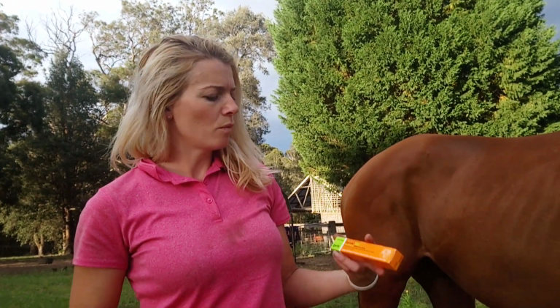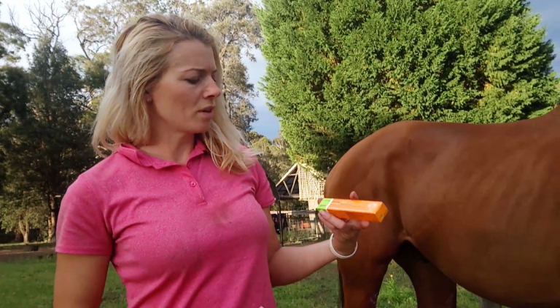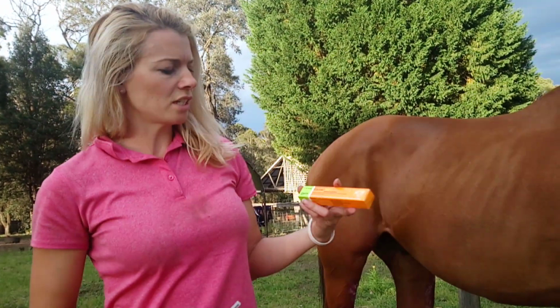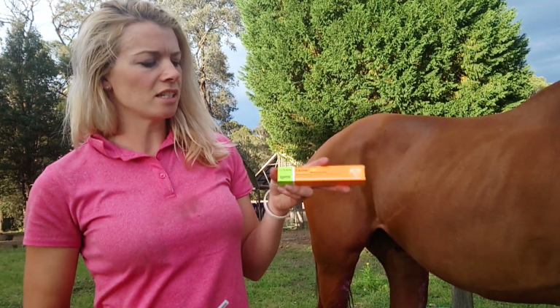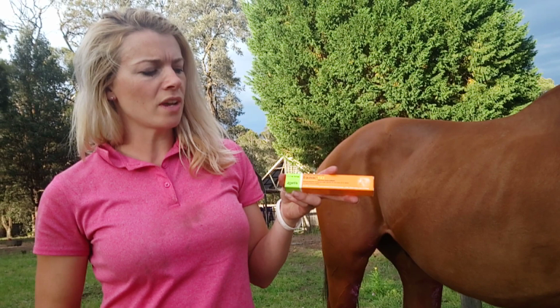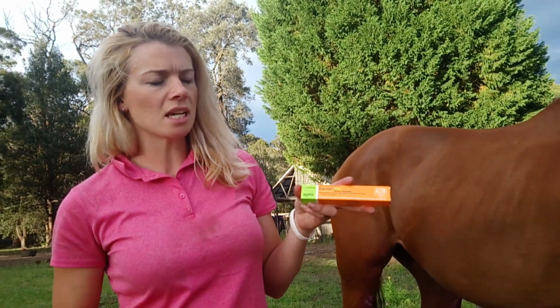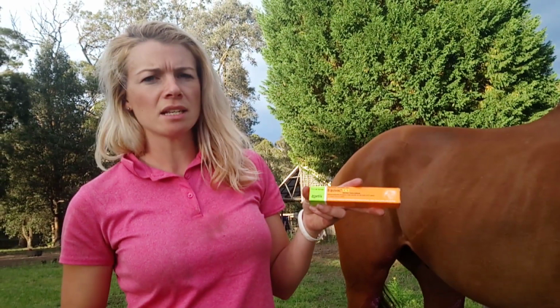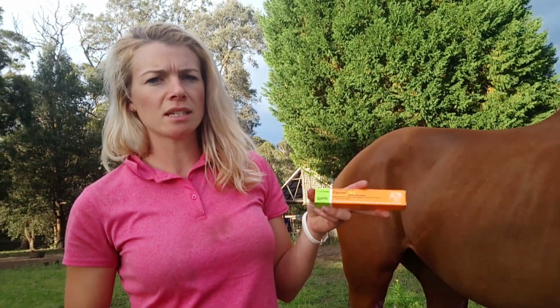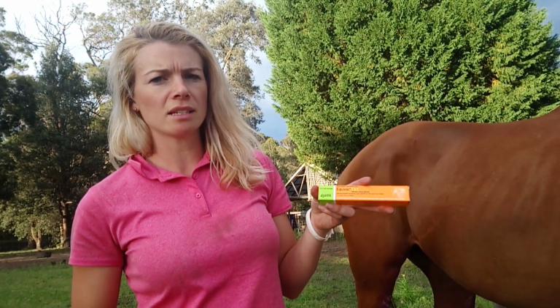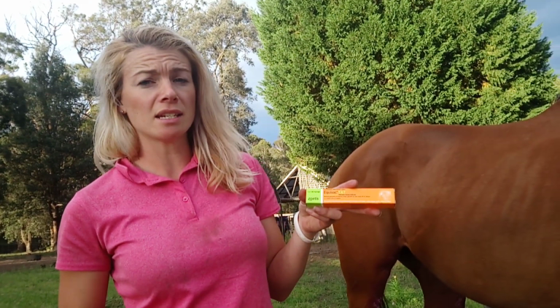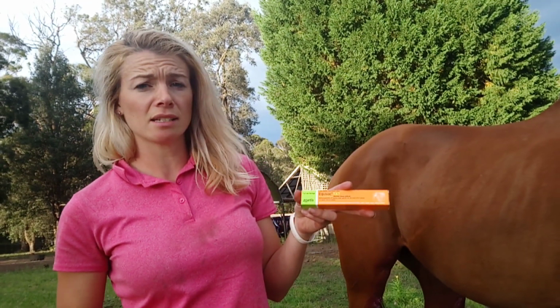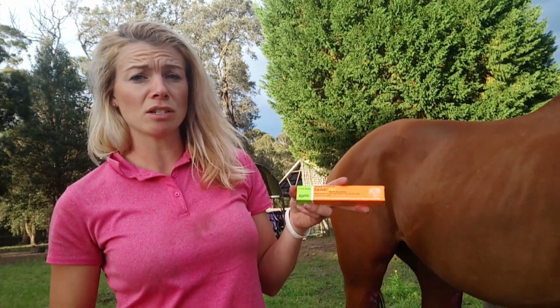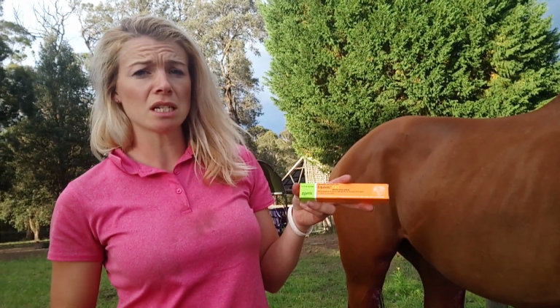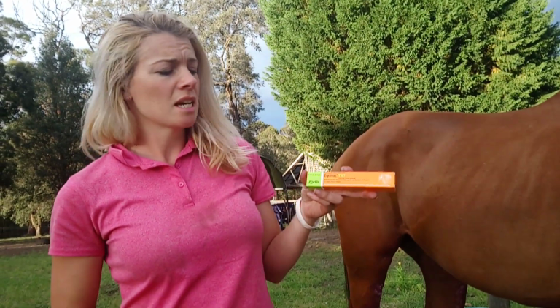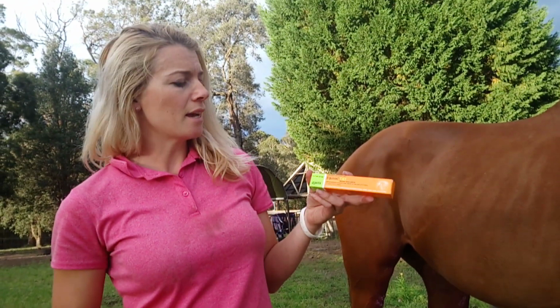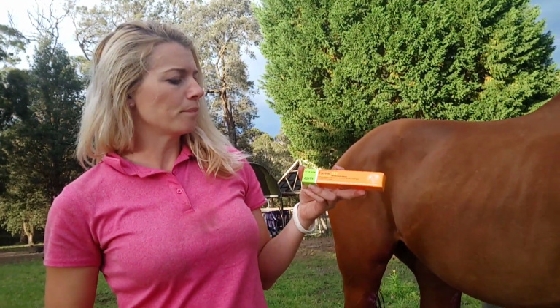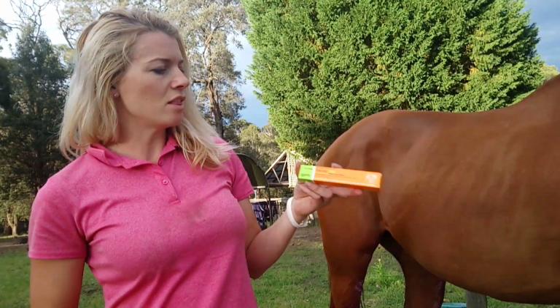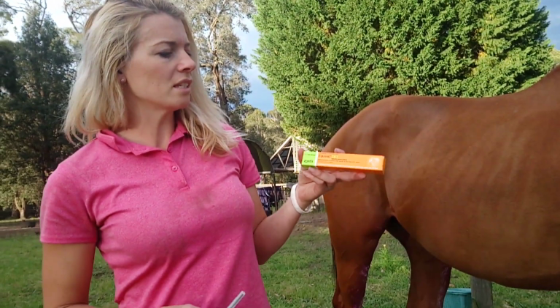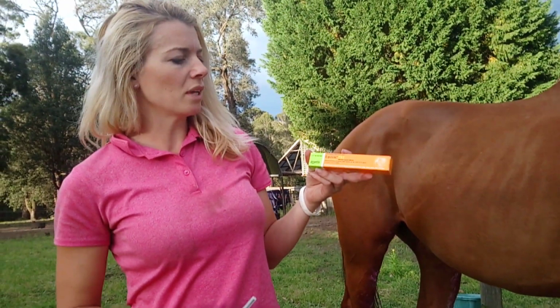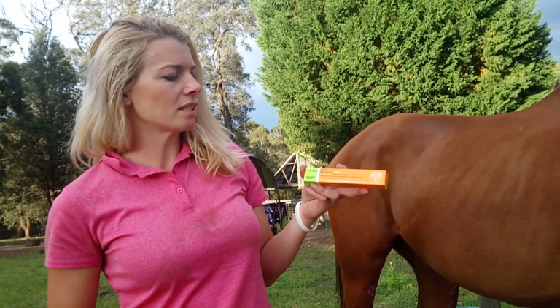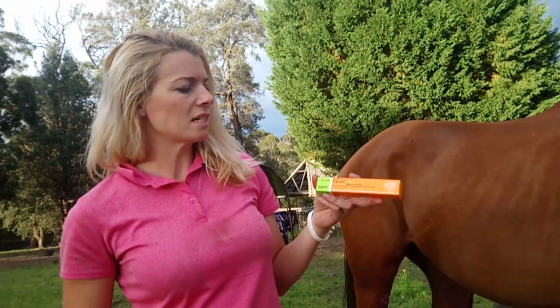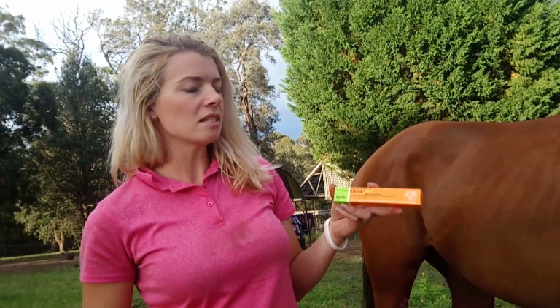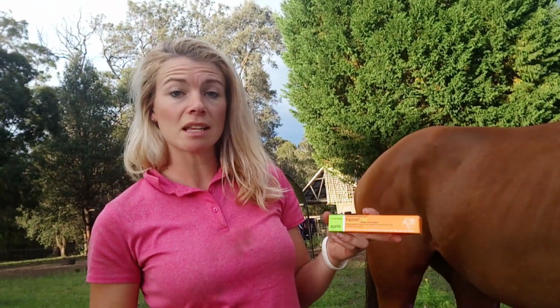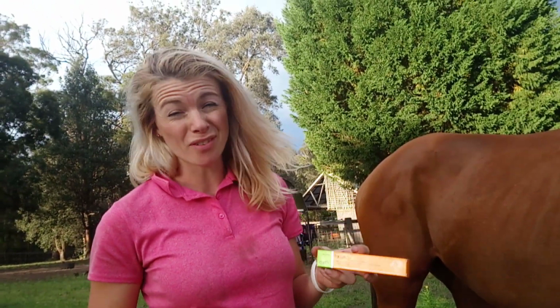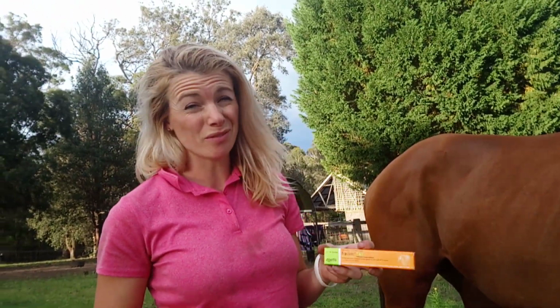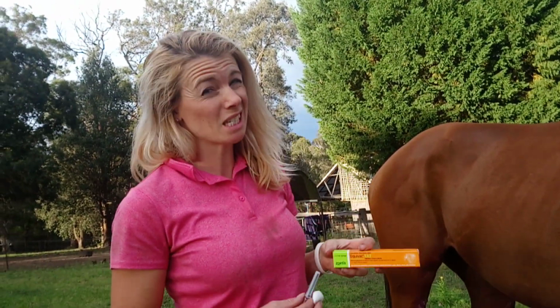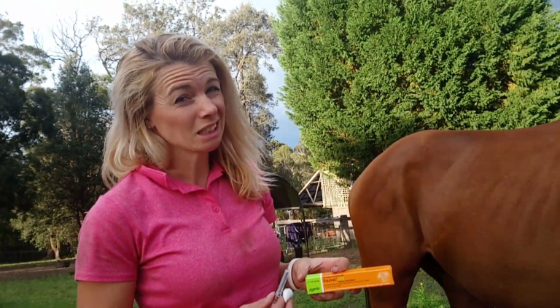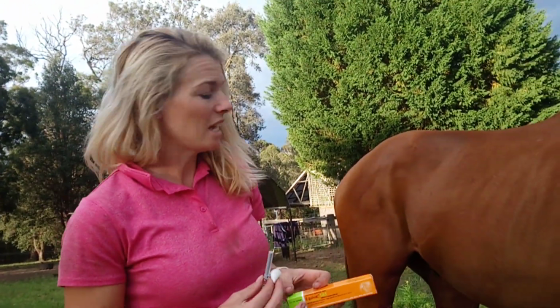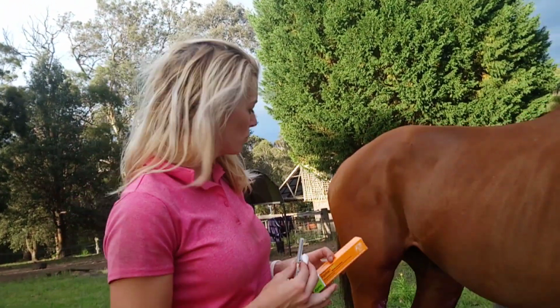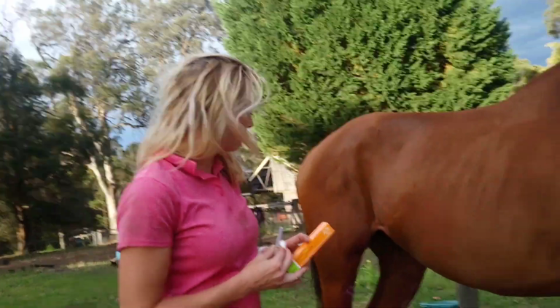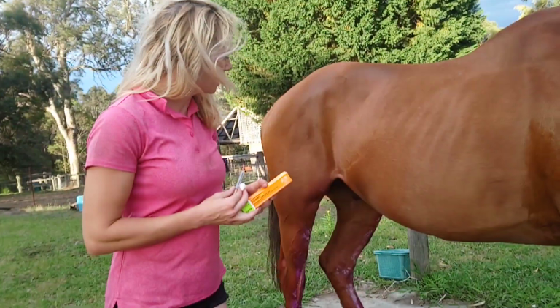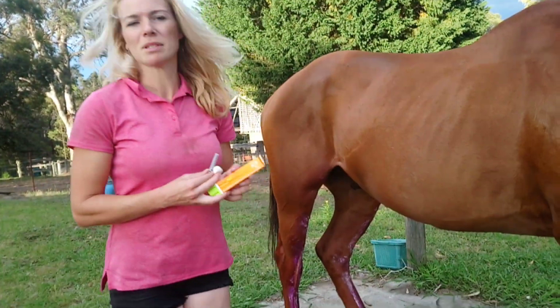What we're injecting is Equivac TAT. This is a tetanus antitoxin, and the reason that we're giving this to Fanta today is because he's had a bit of a fight with a fence.